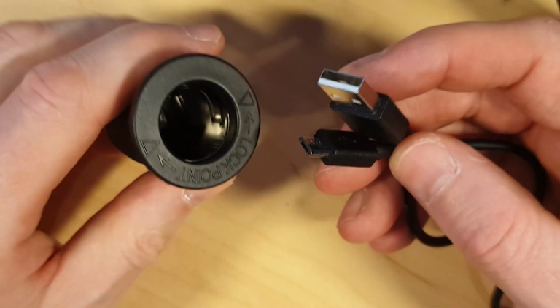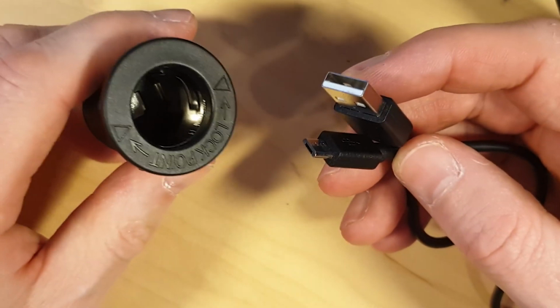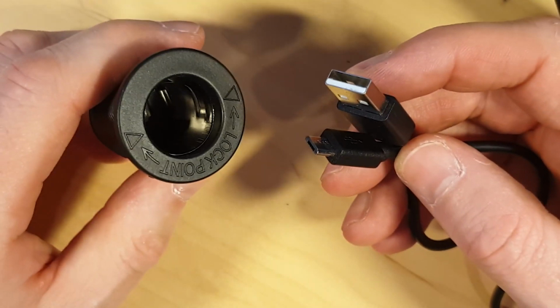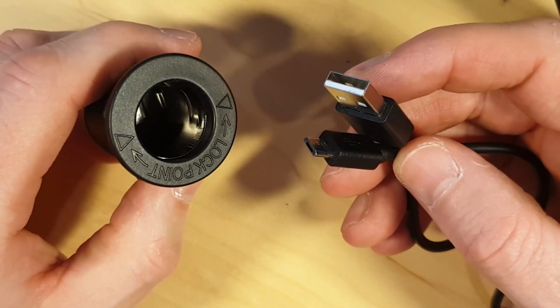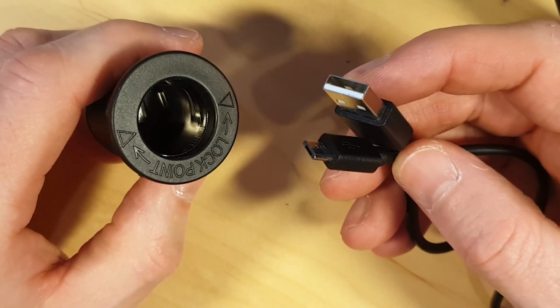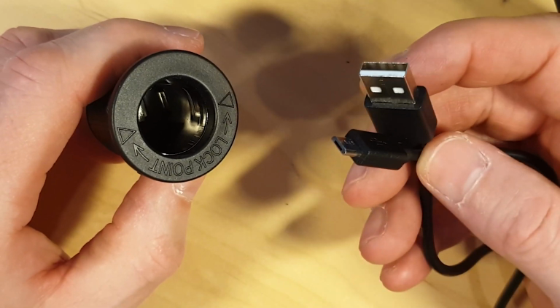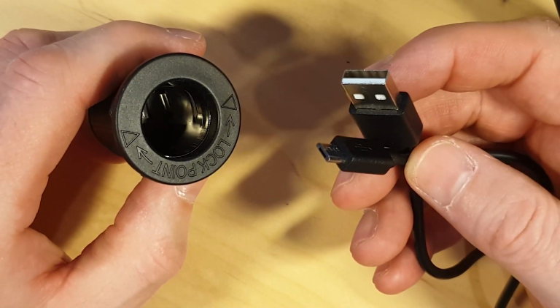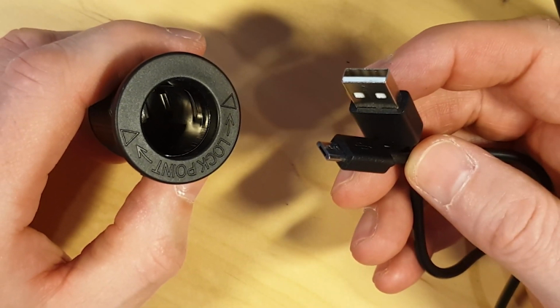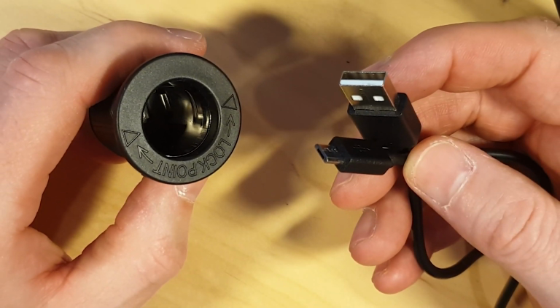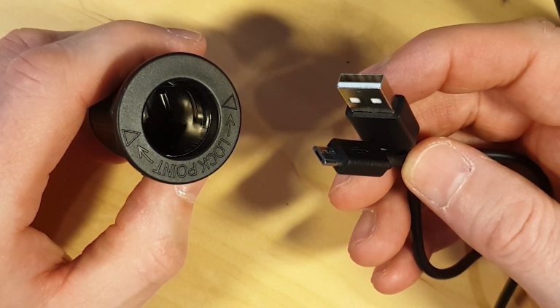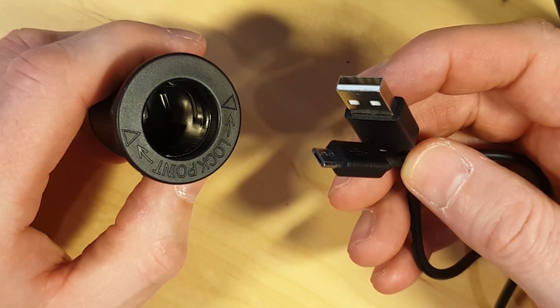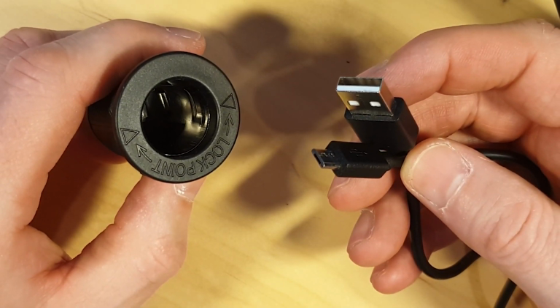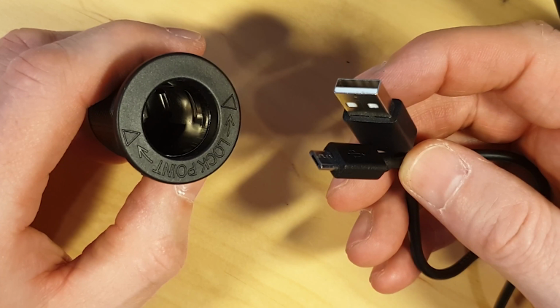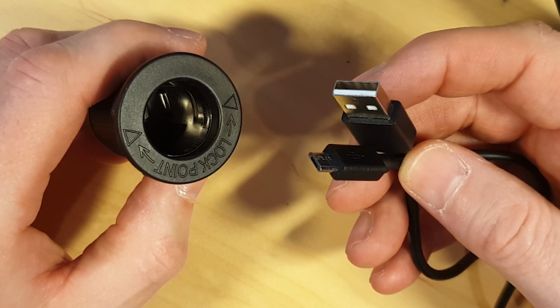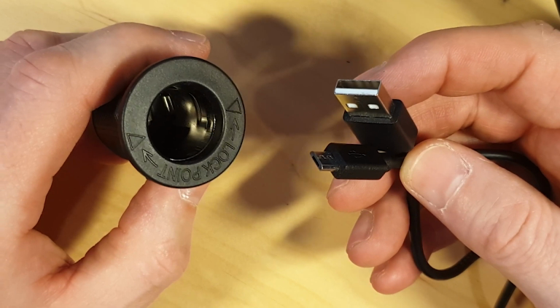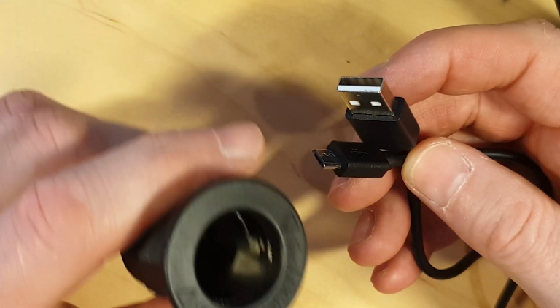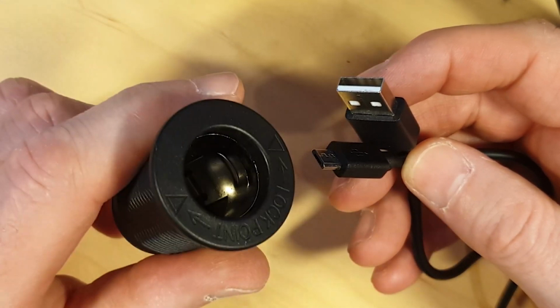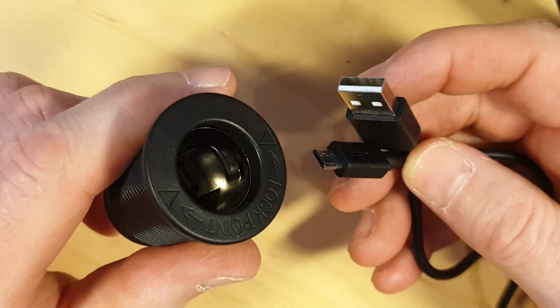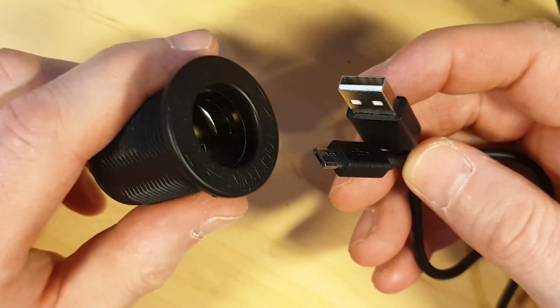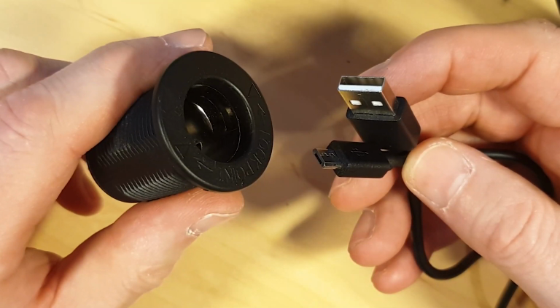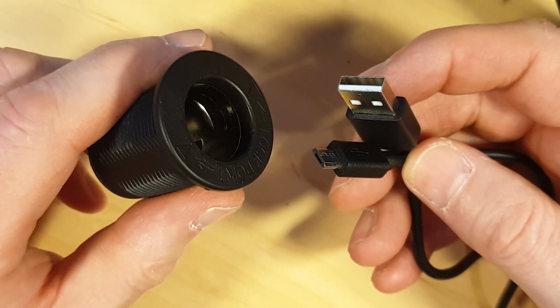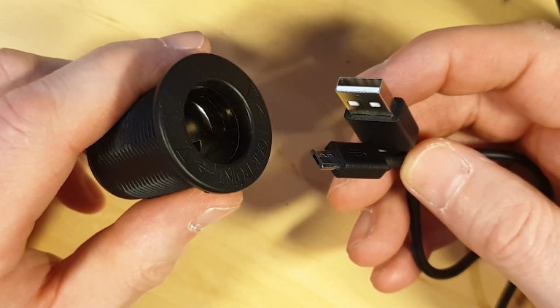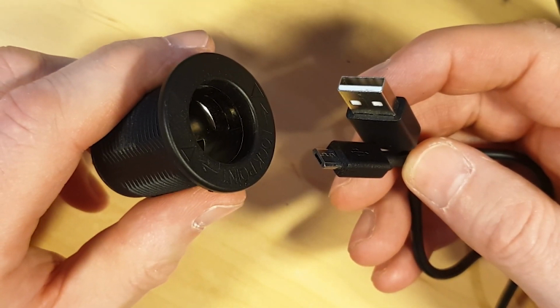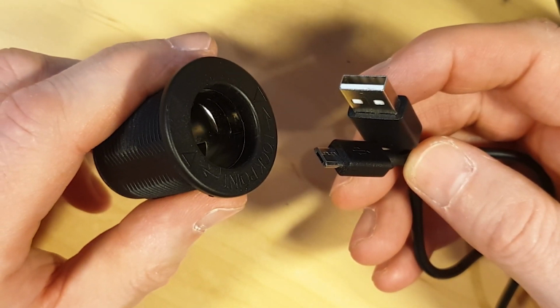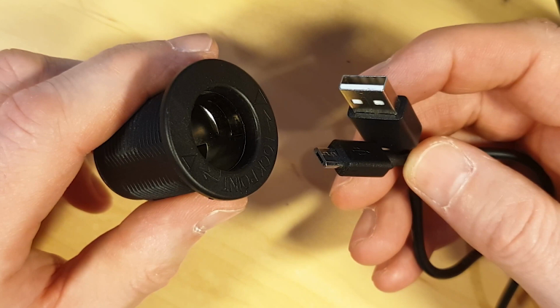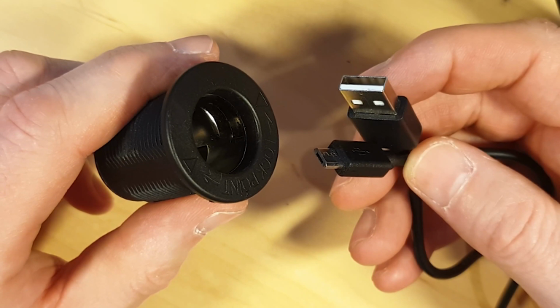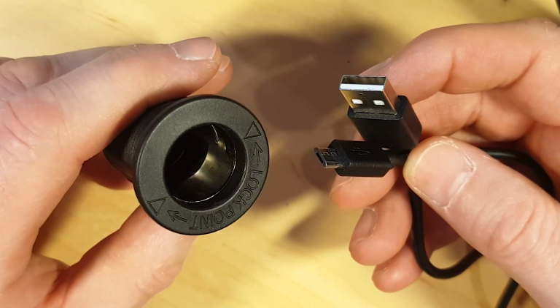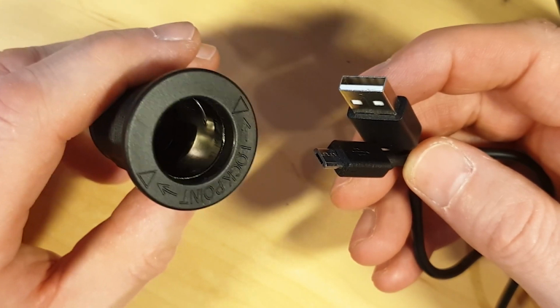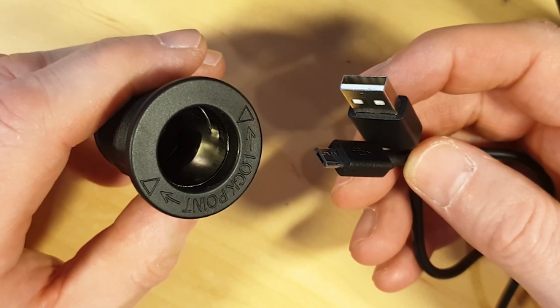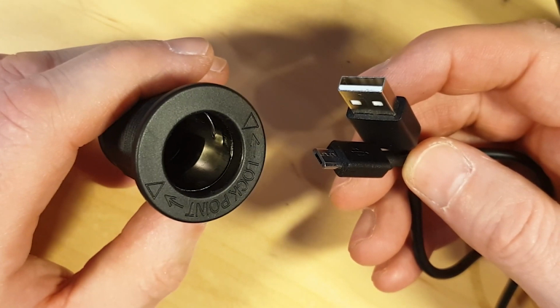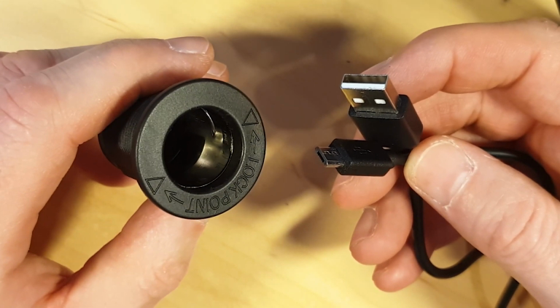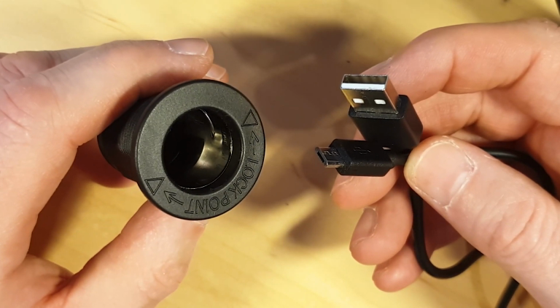How to get 12V from a USB power bank? You have got a USB power bank but some of your stuff needs to be powered from a 12V cigarette lighter outlet. Let me show you how I did it in this video.